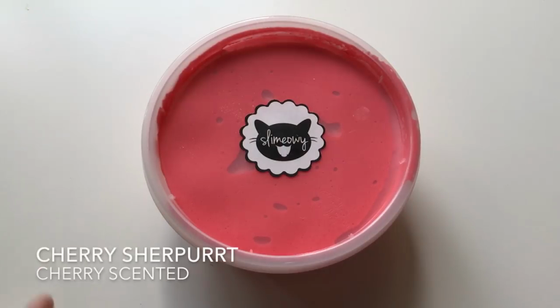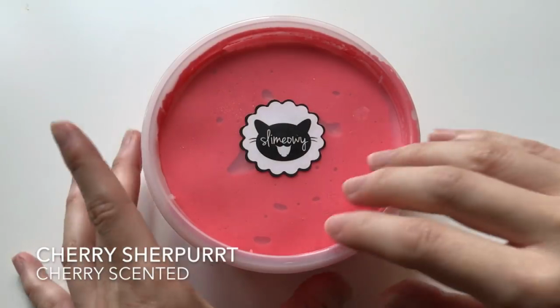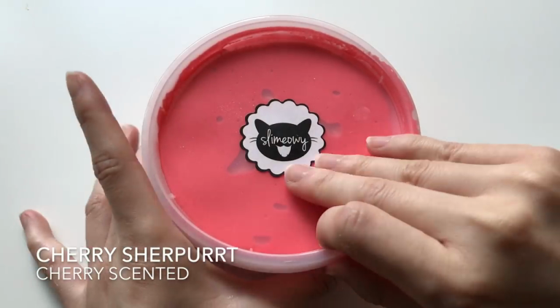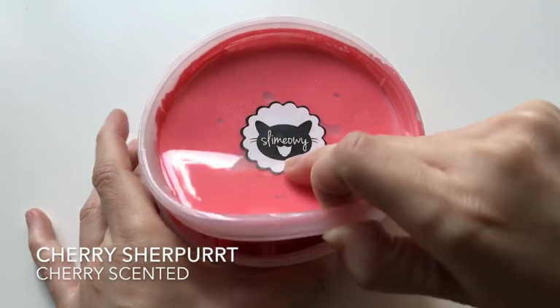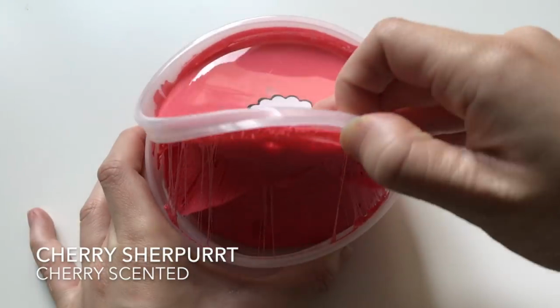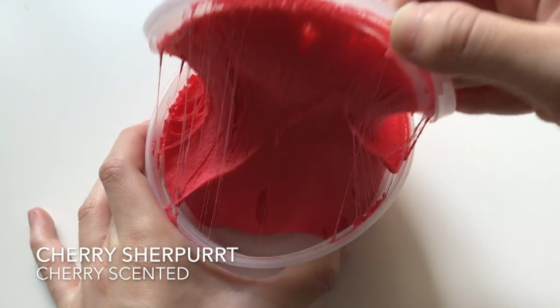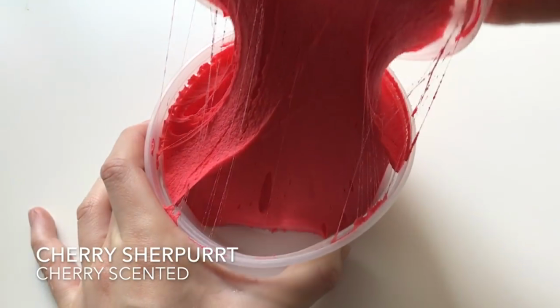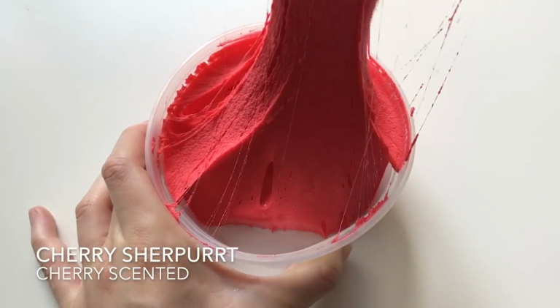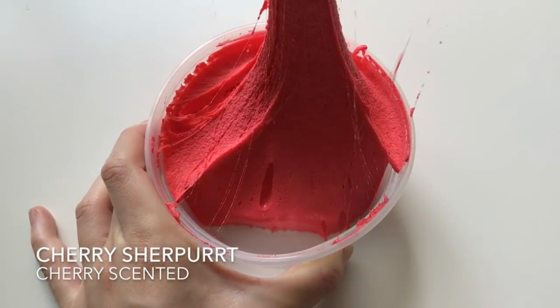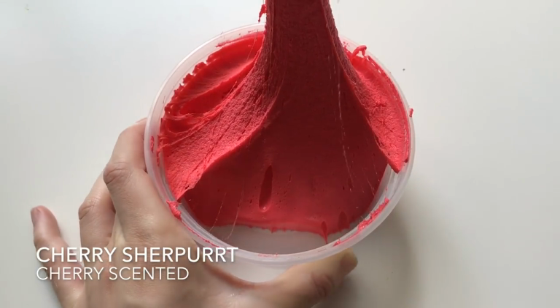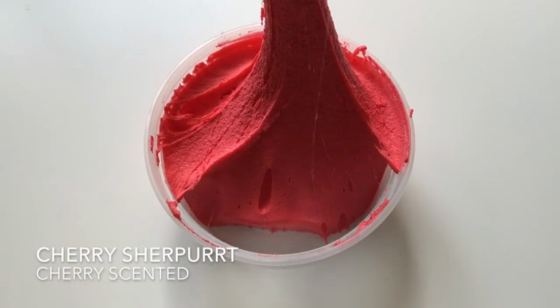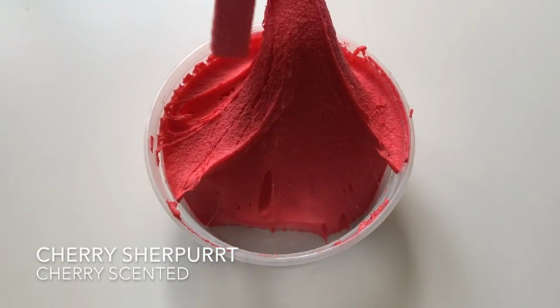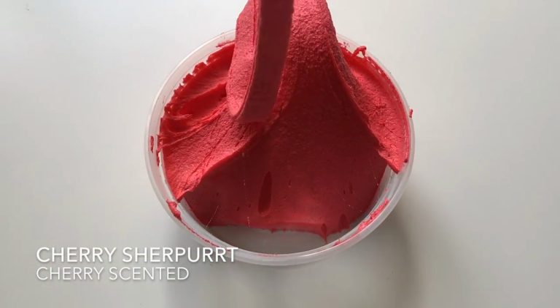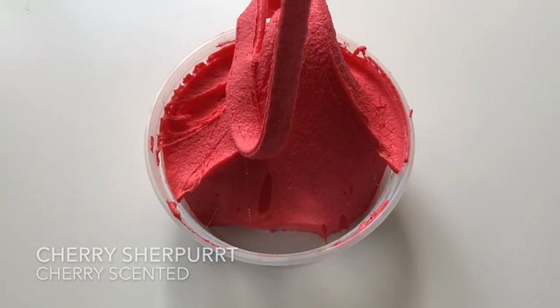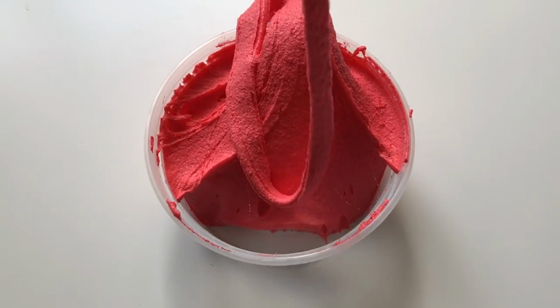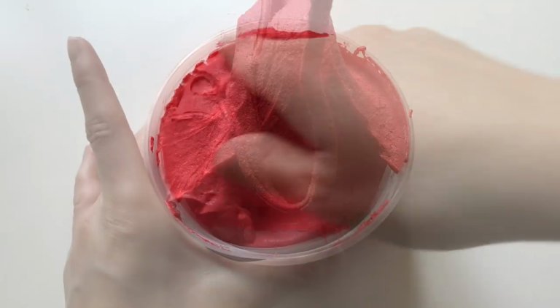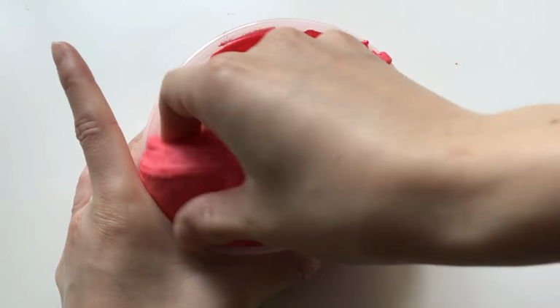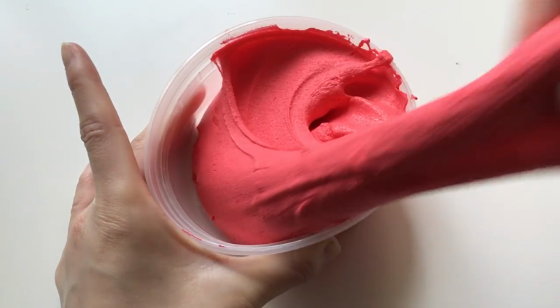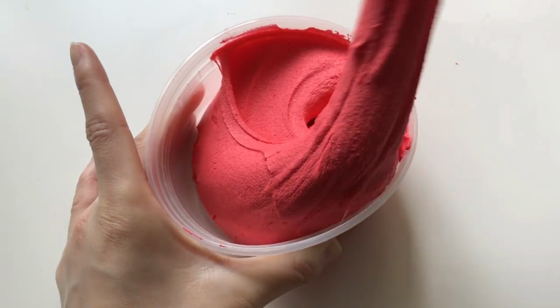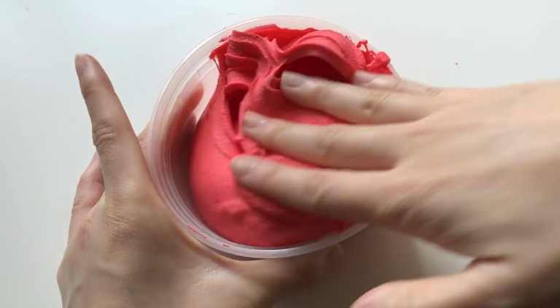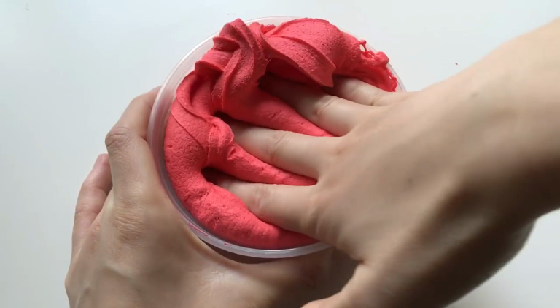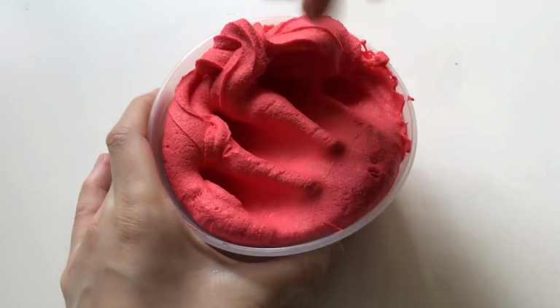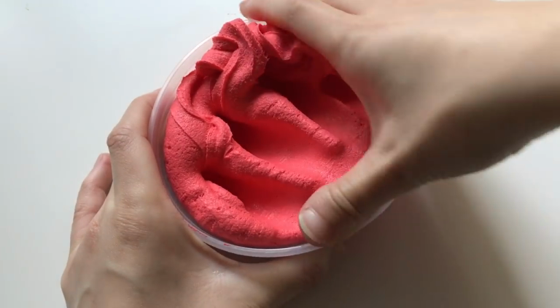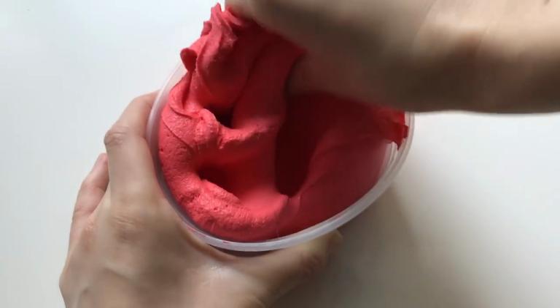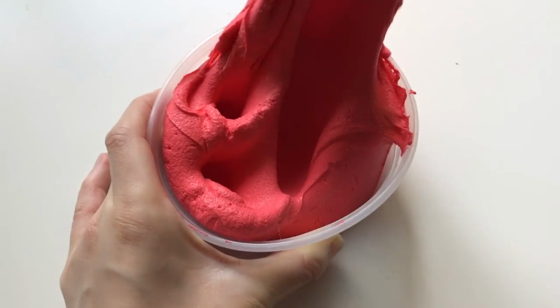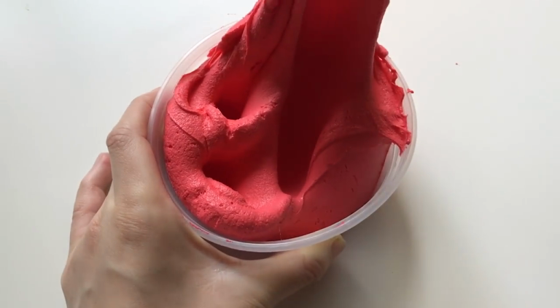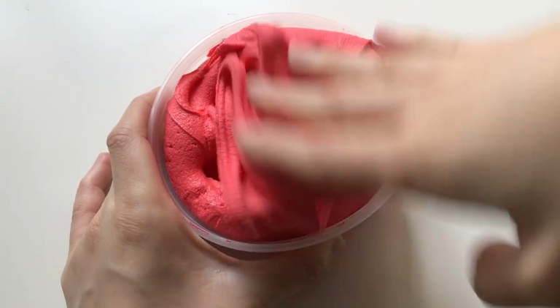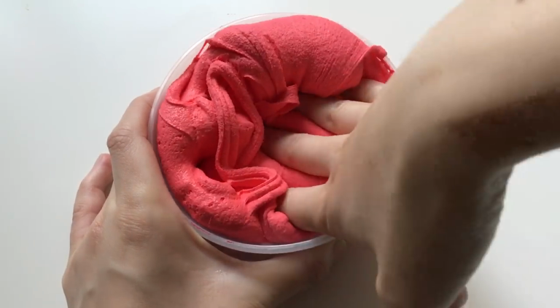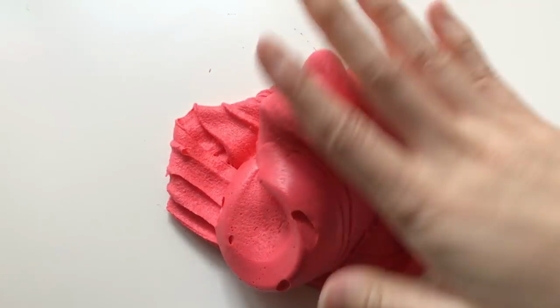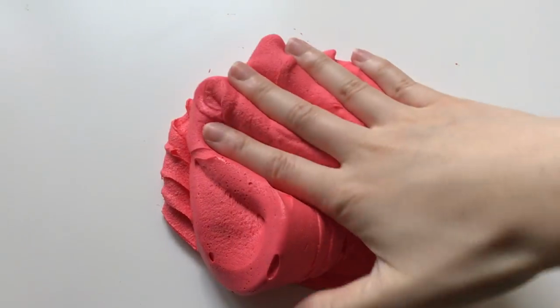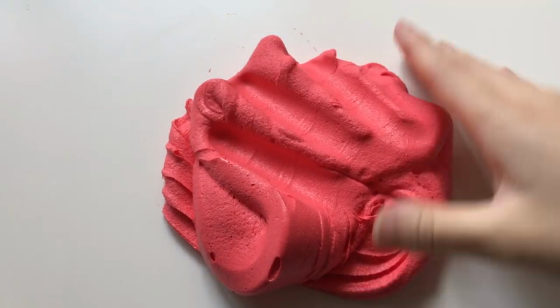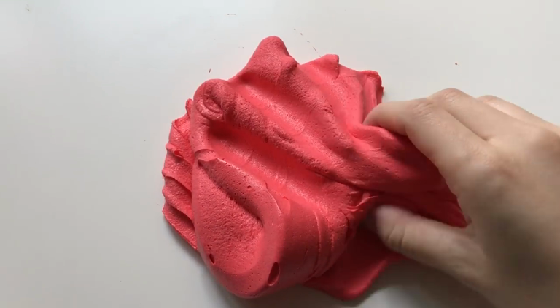This one is Cherry Sherpert and this one has the same texture as the mango one. It's a mix between my icy and butter slime so it just feels like a really soft butter.